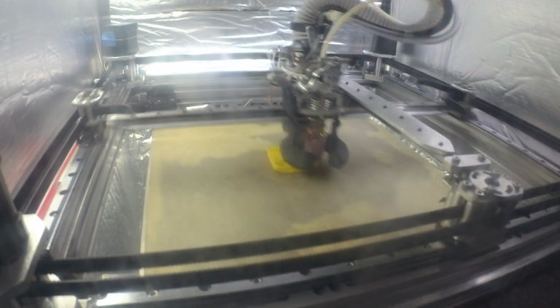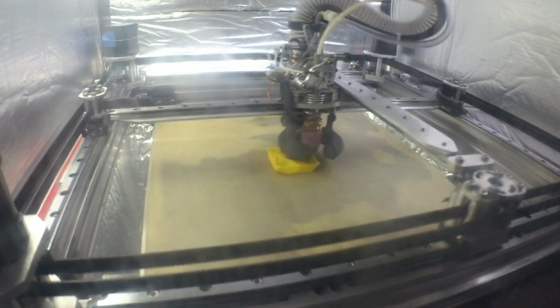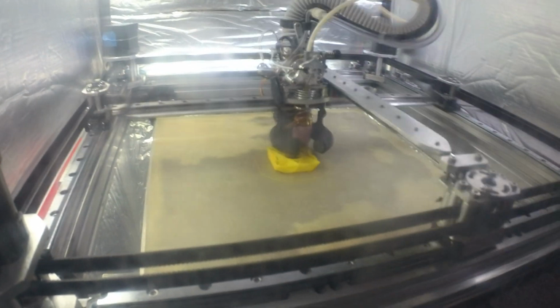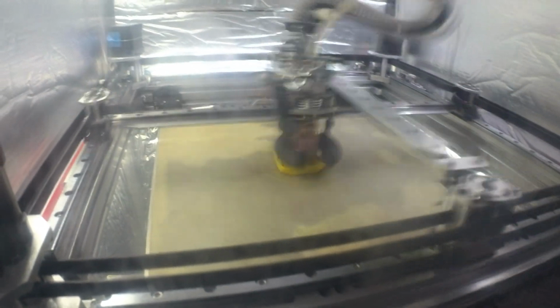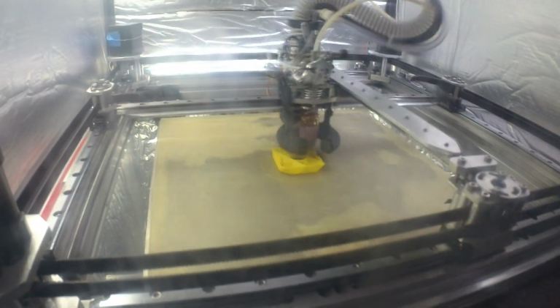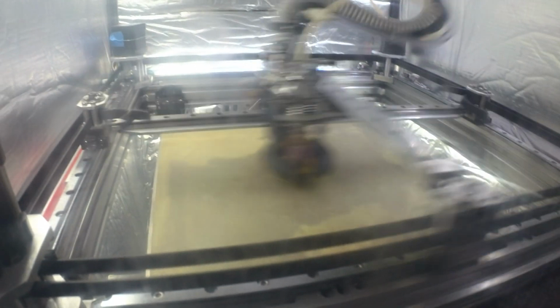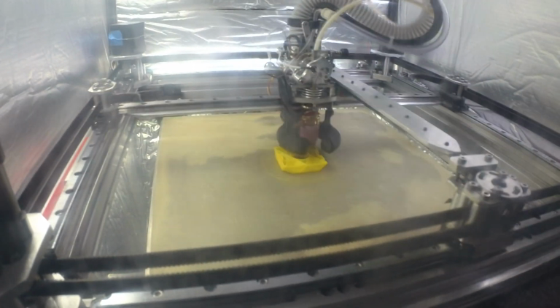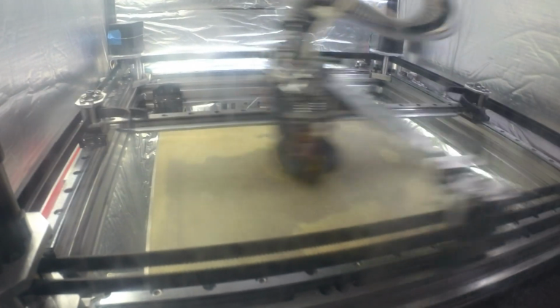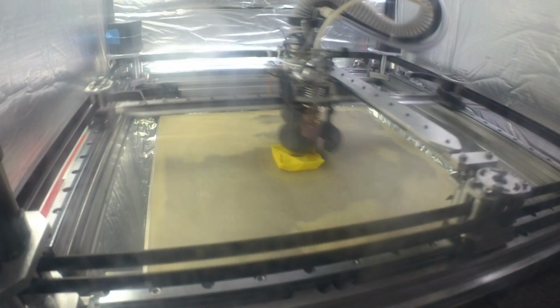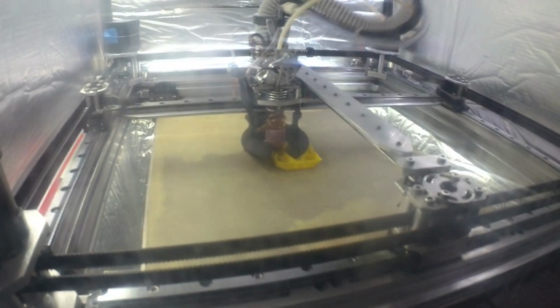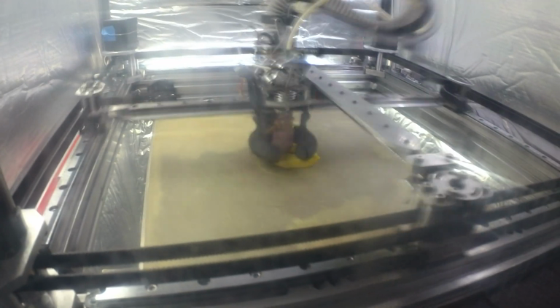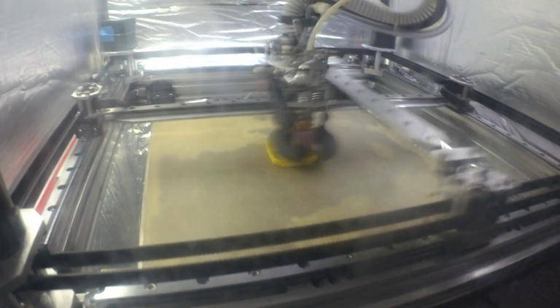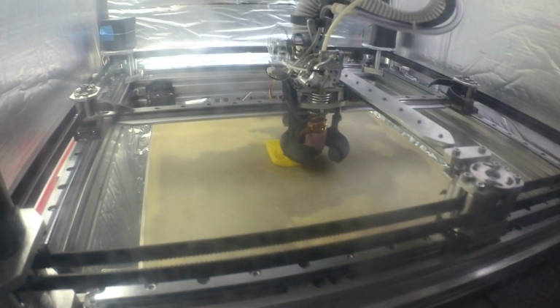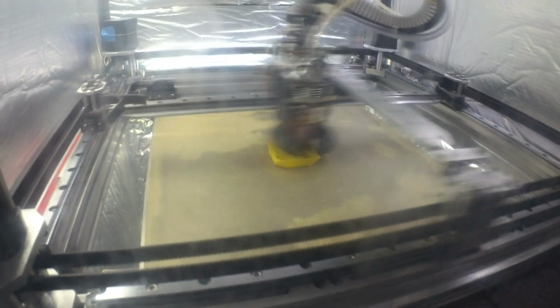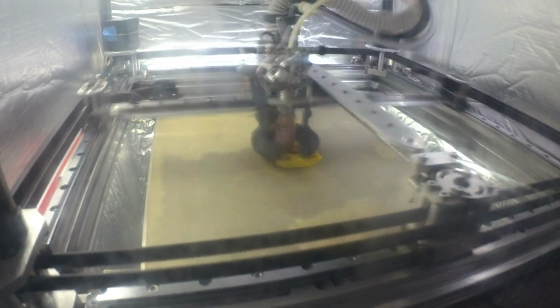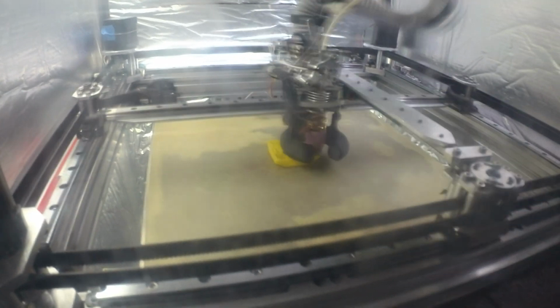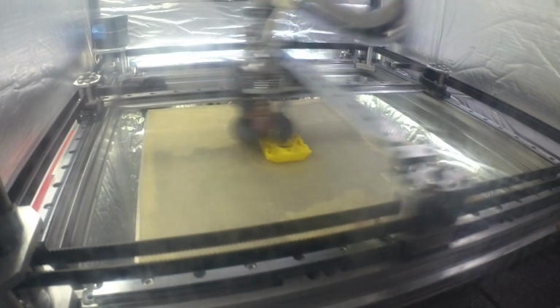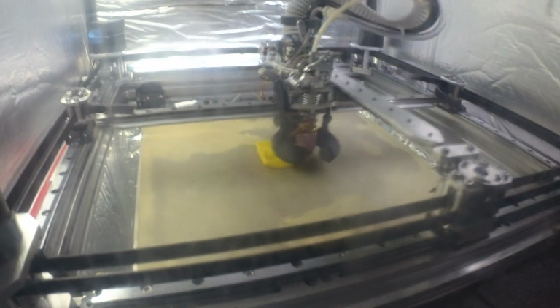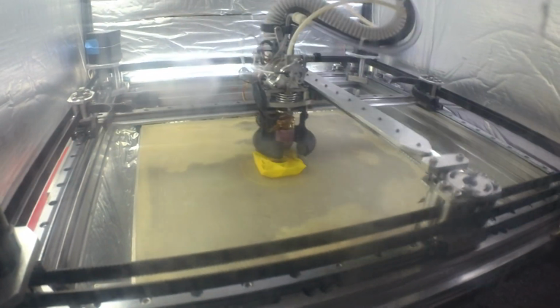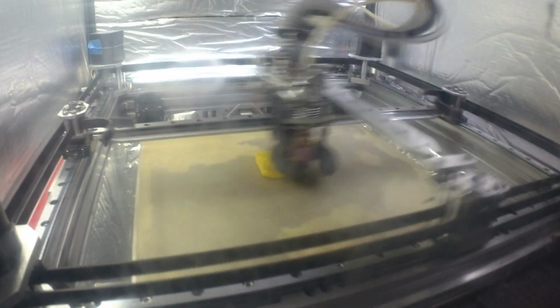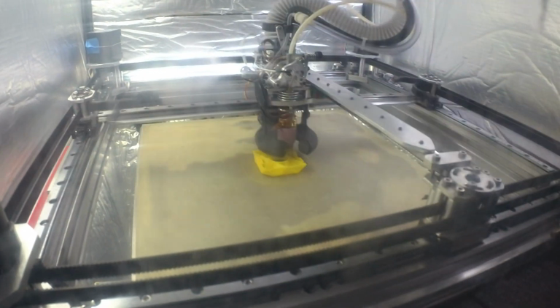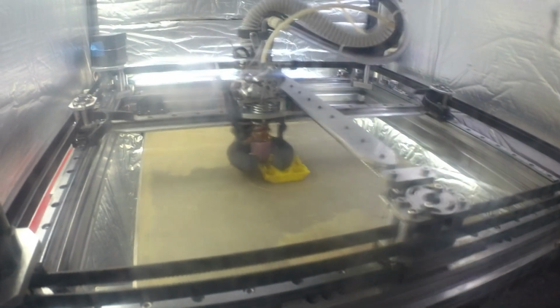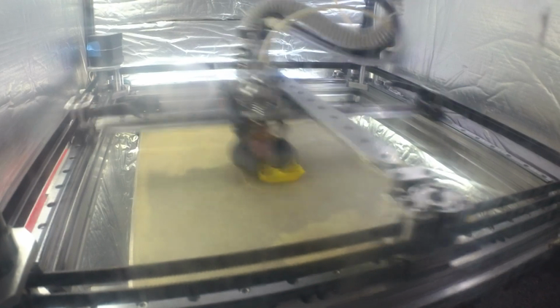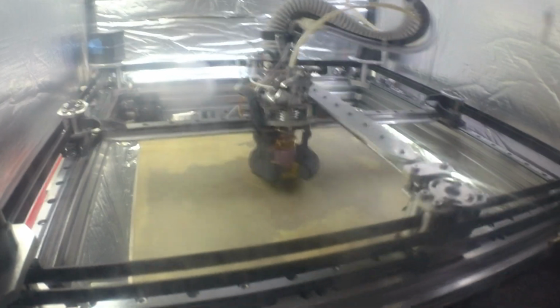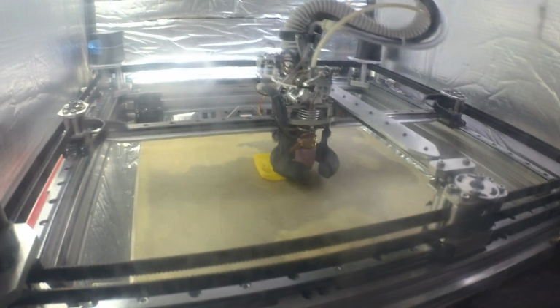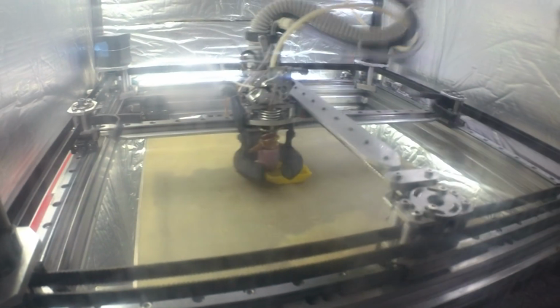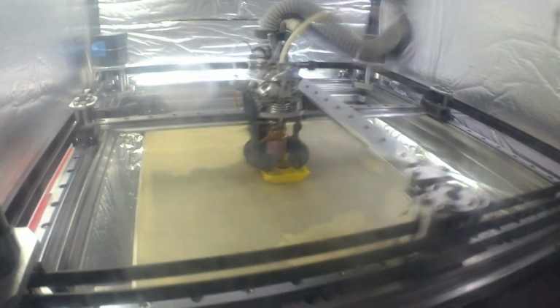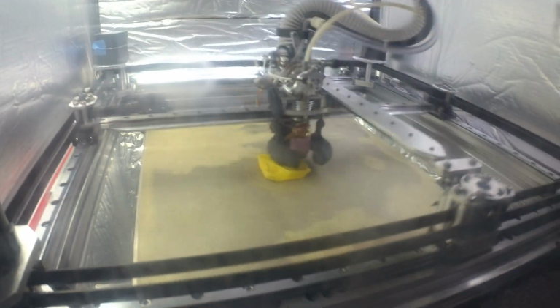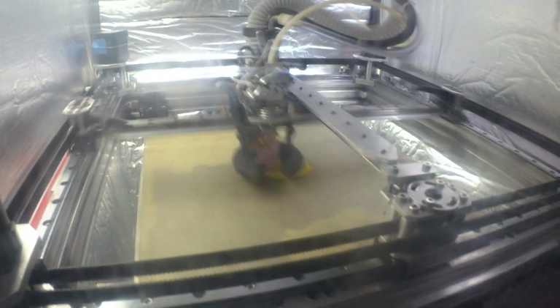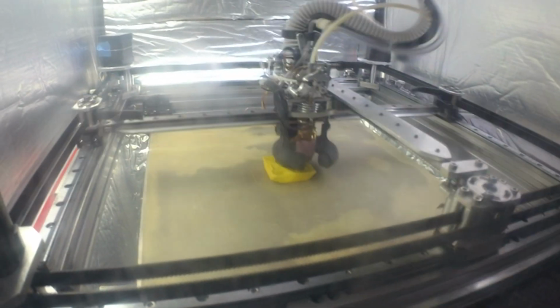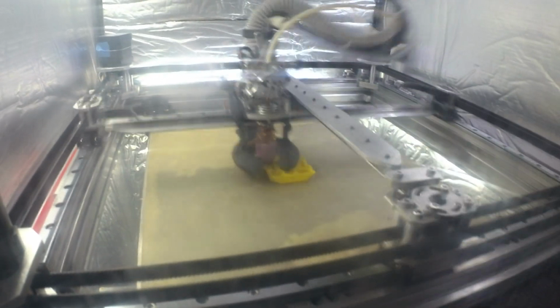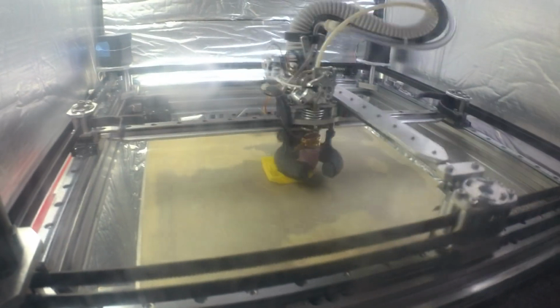This is going to take like 15 minutes to print. I'll stick the camera in there — it's gonna be pretty boring, you can fast forward it or whatever.